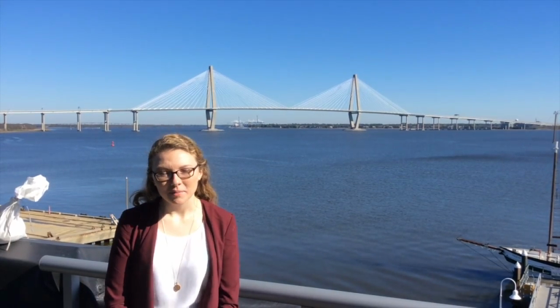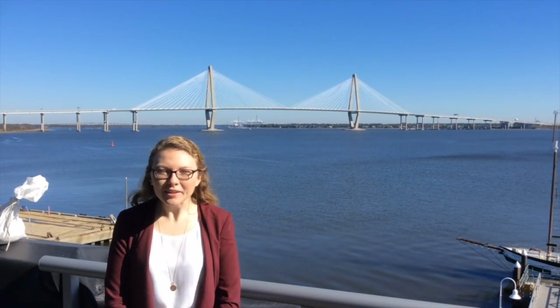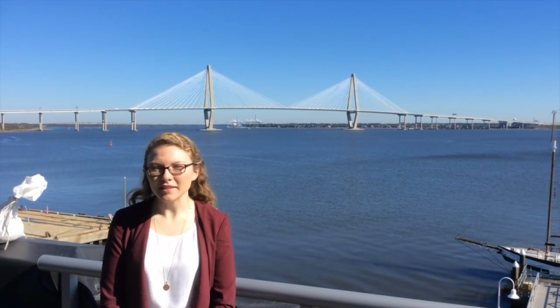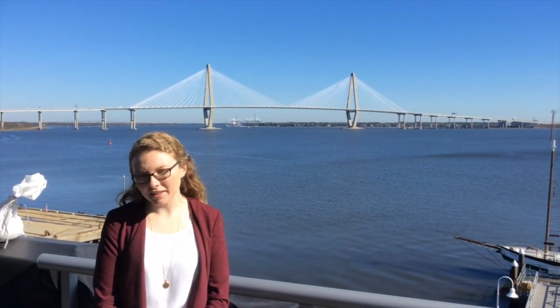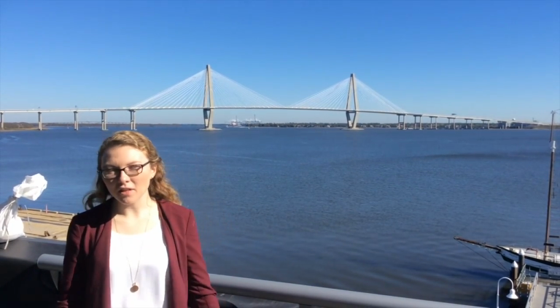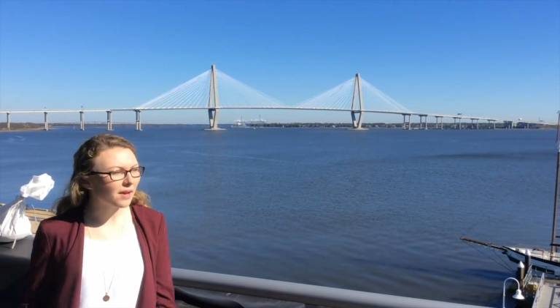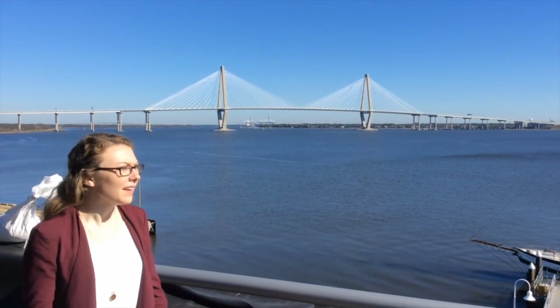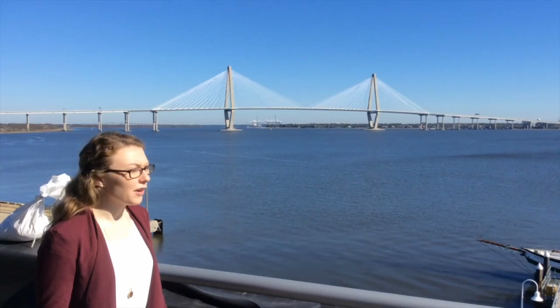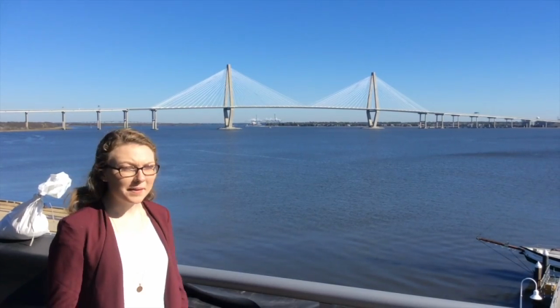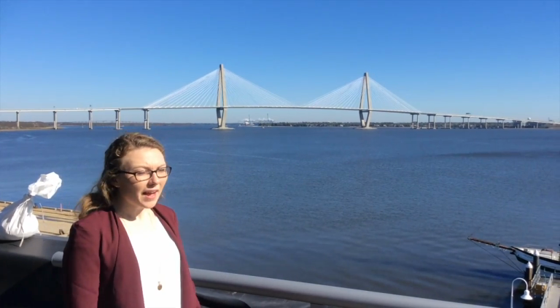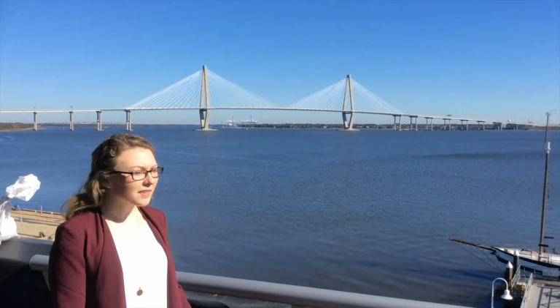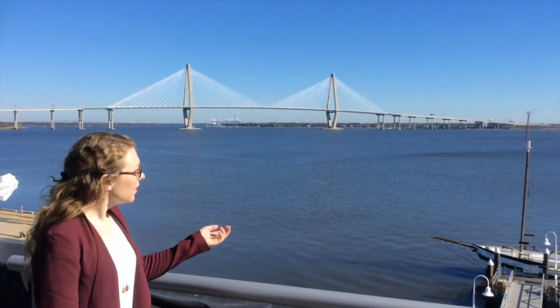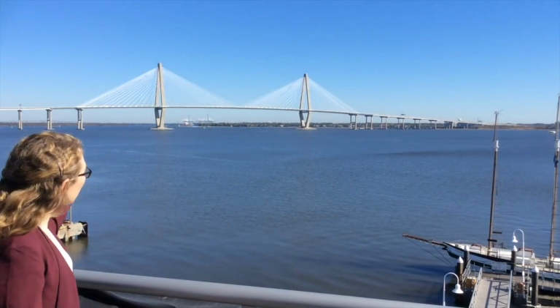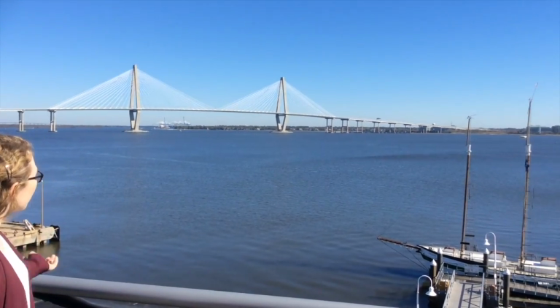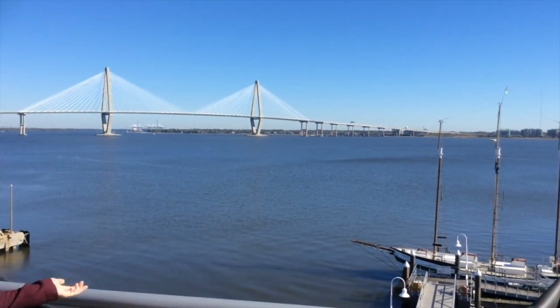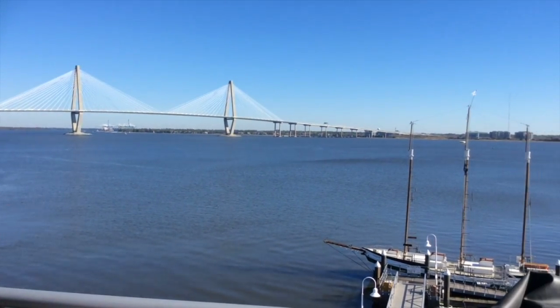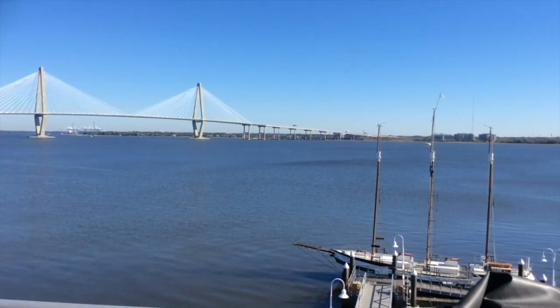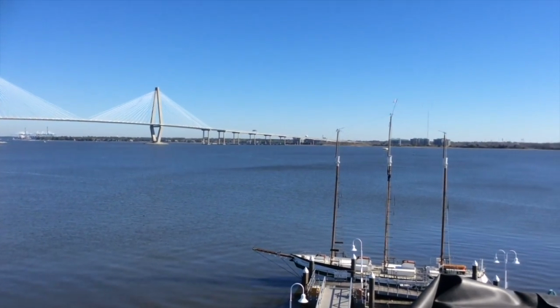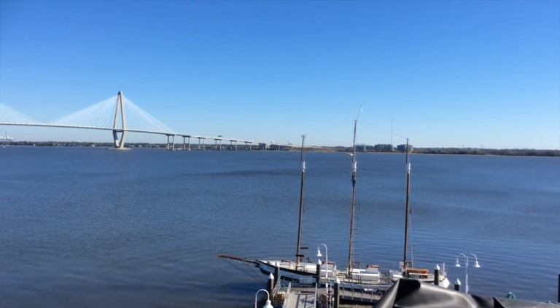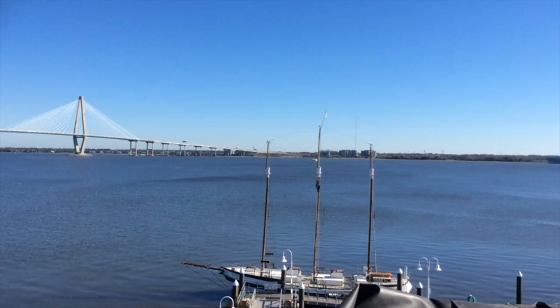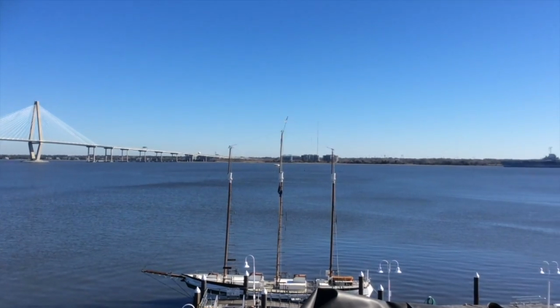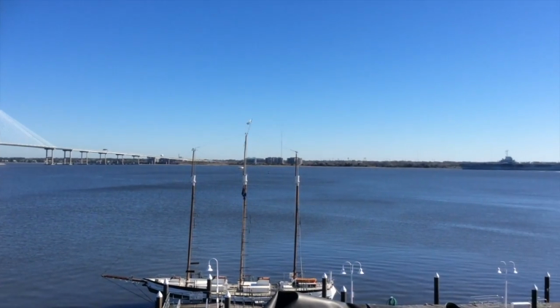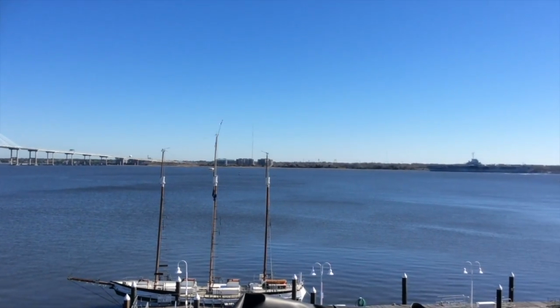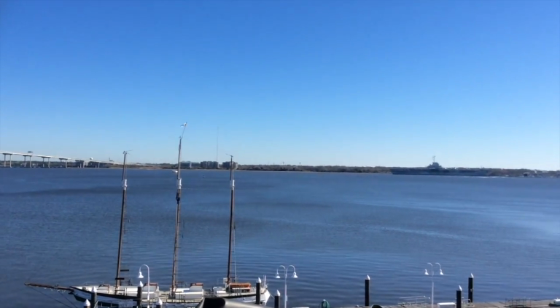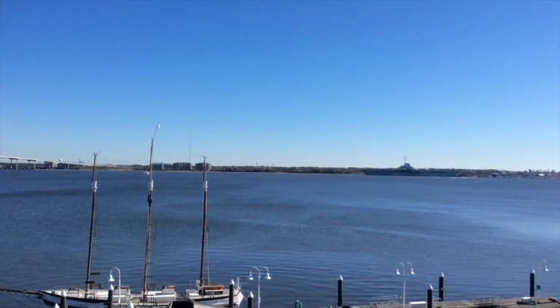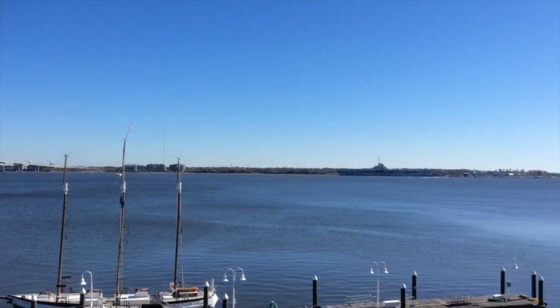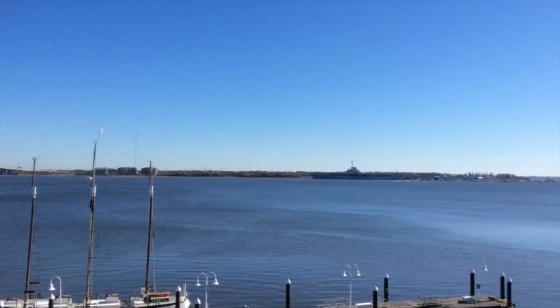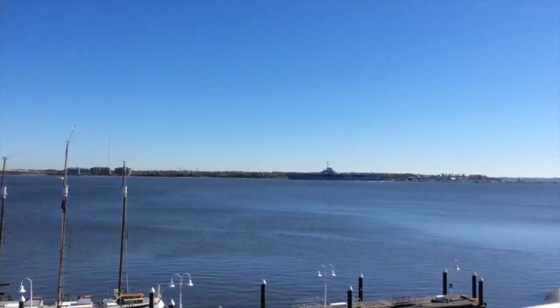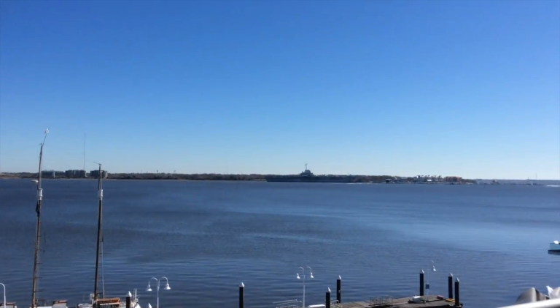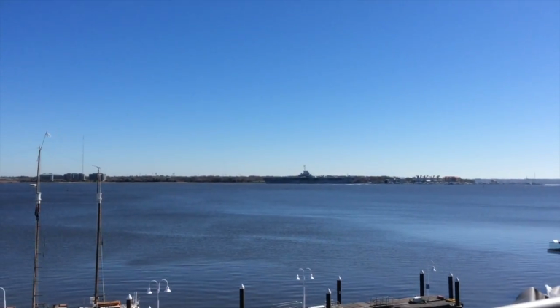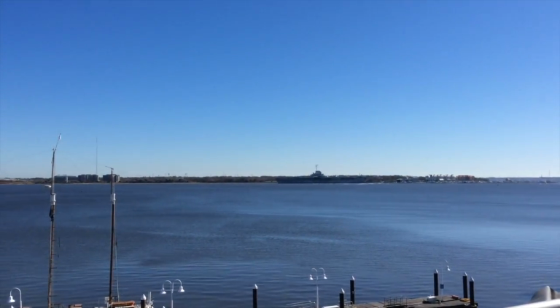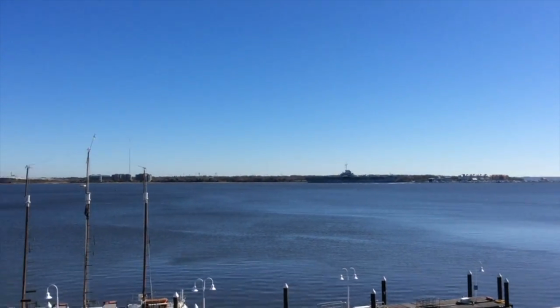We're going to end our tour today here on the lovely balcony at our department. As you can see, we have a great view — we have the bridge, we have the Cooper River, and we have Patriots Point. You can even see the sailboats practicing out here from the sailing team in the afternoons.